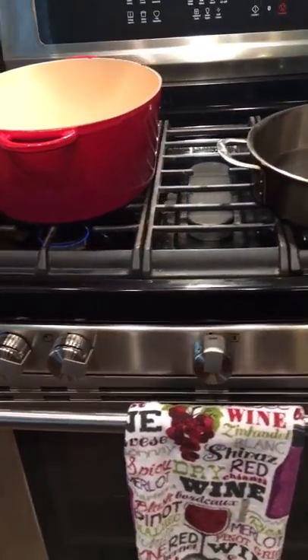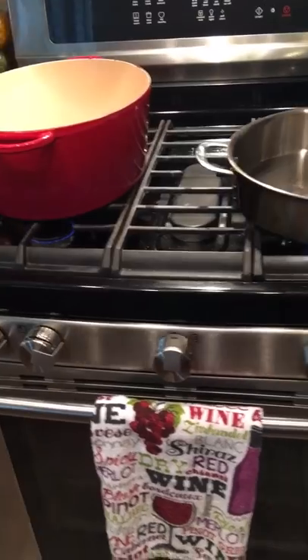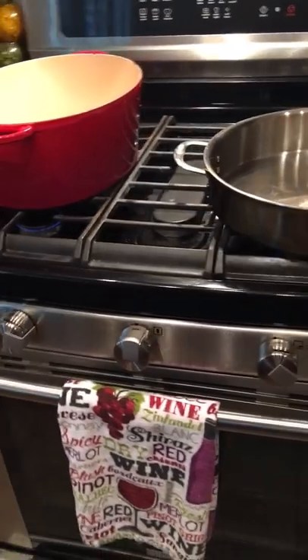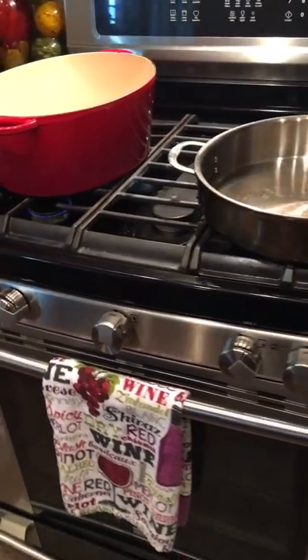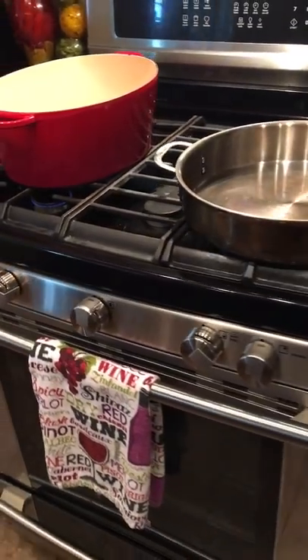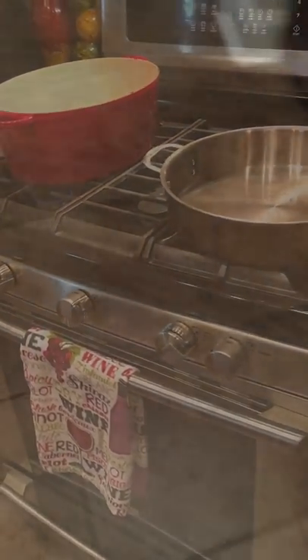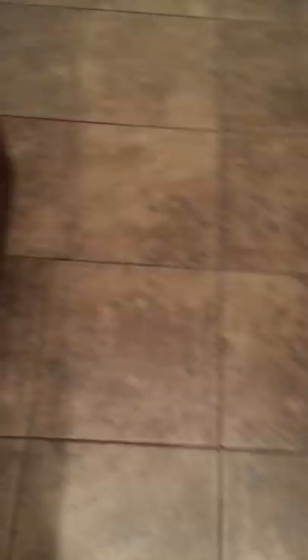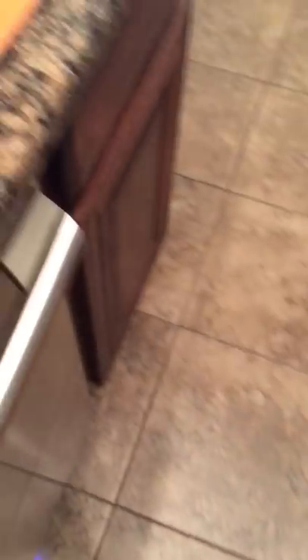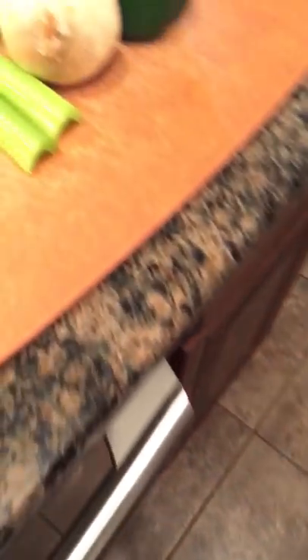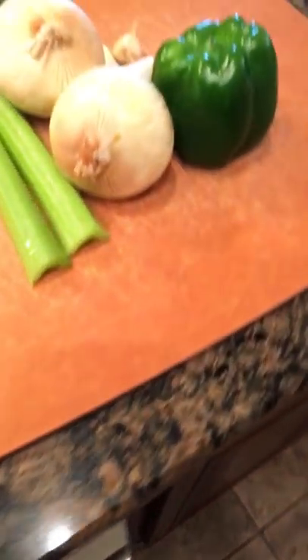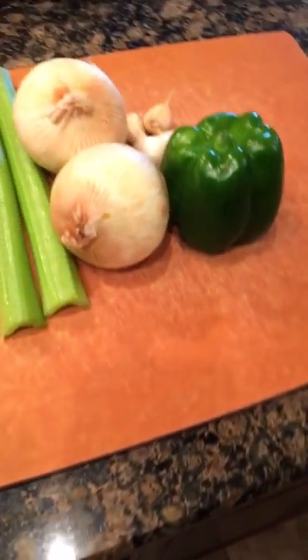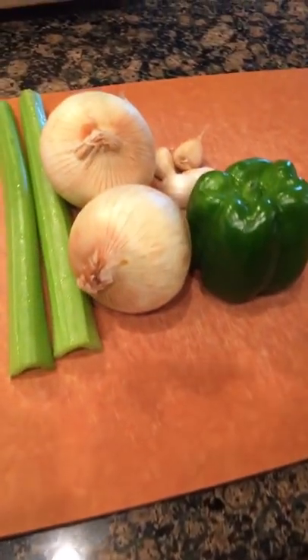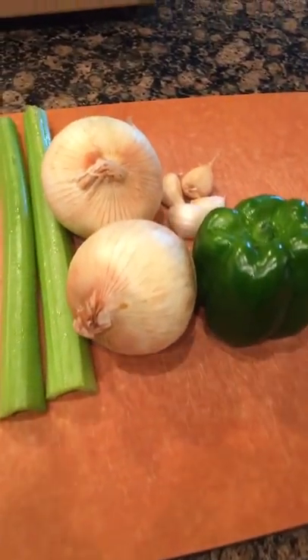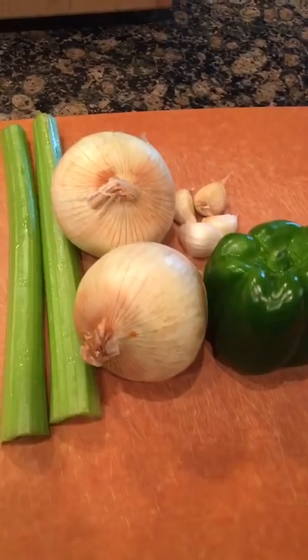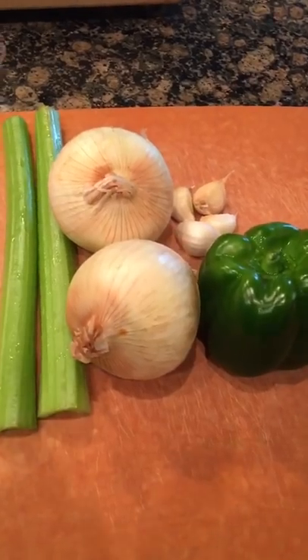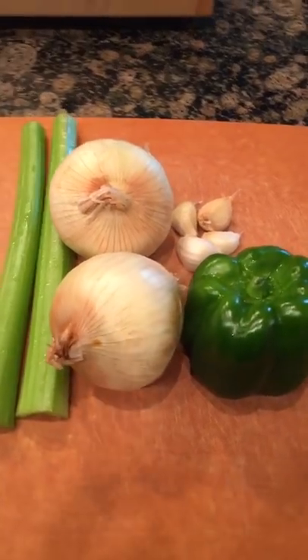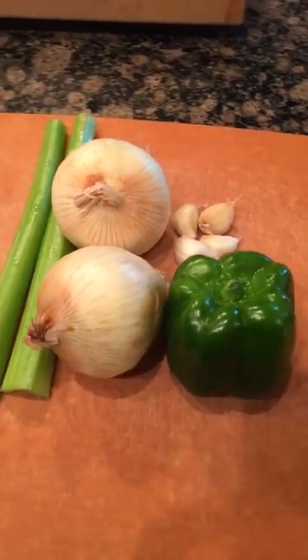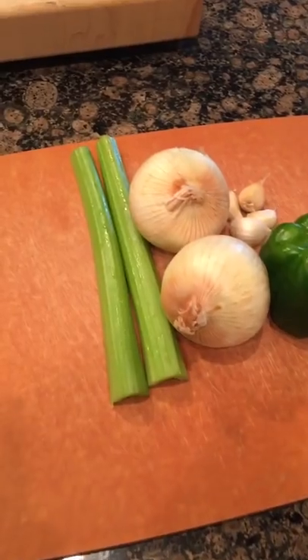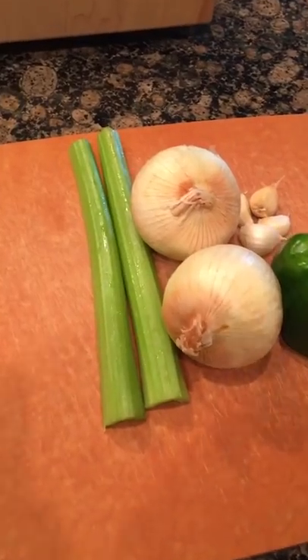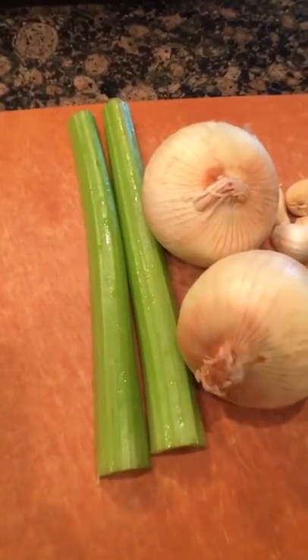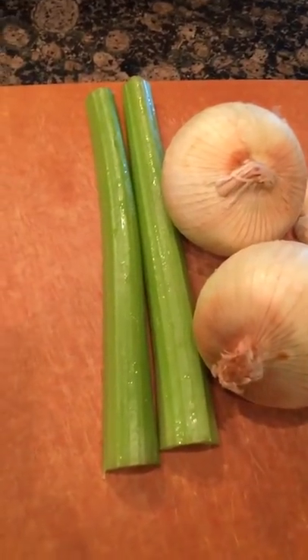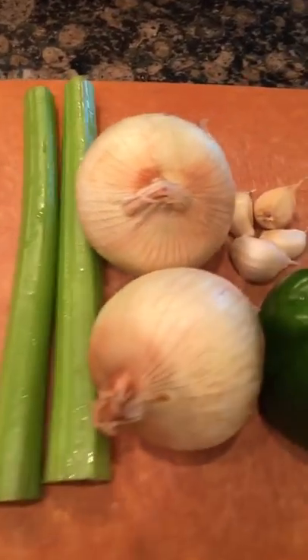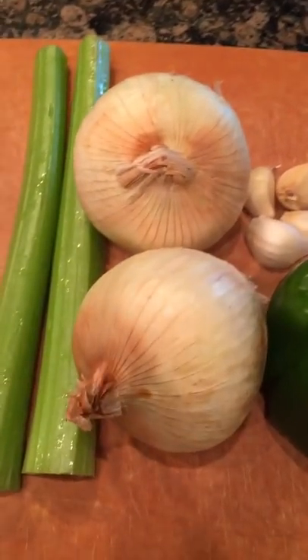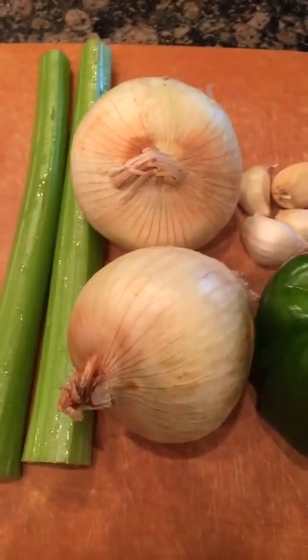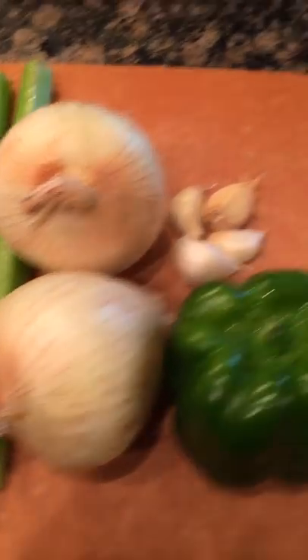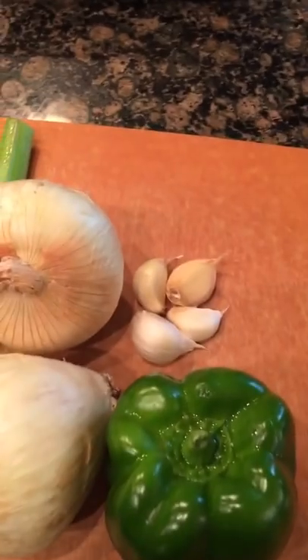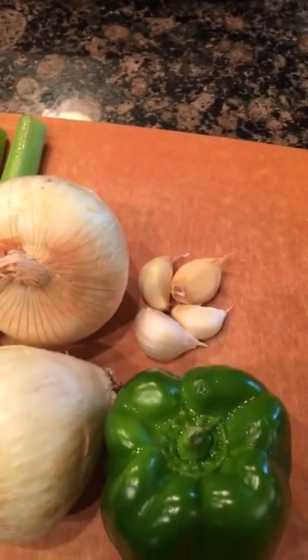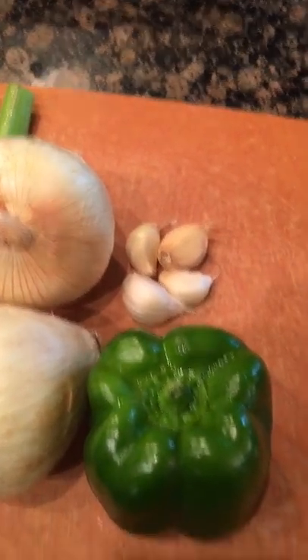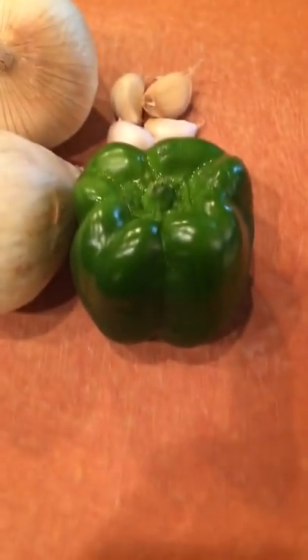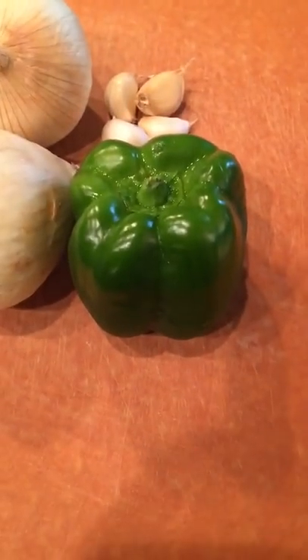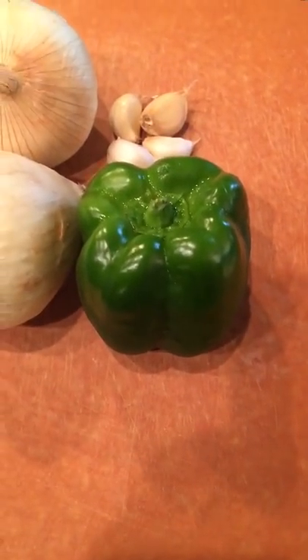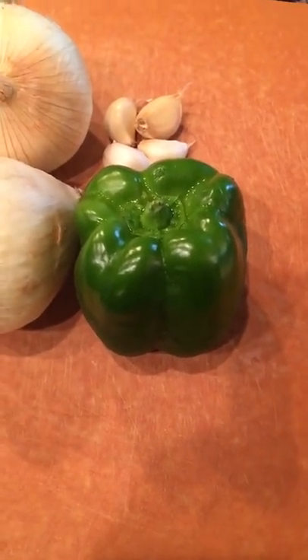First at our prepping station we're gonna chop some vegetables: two sticks of celery, two yellow onions, four cloves of garlic, and one green bell pepper.